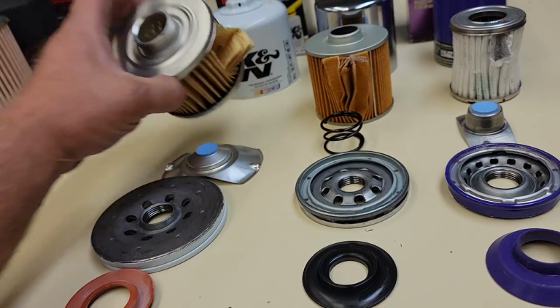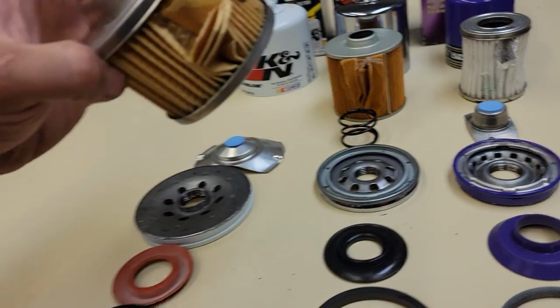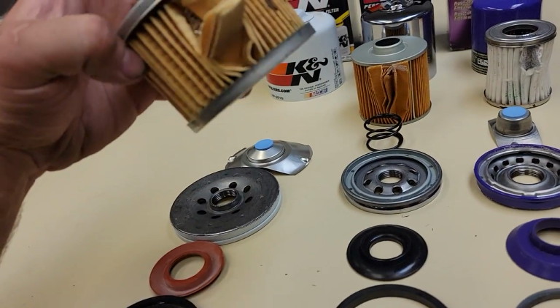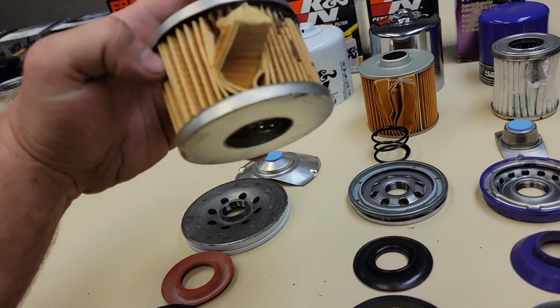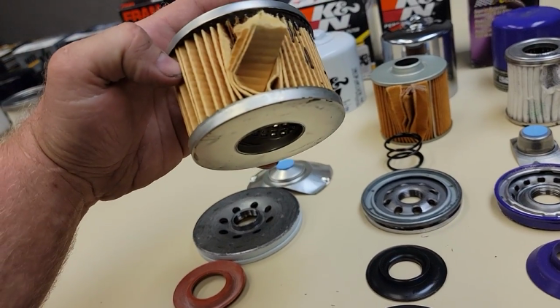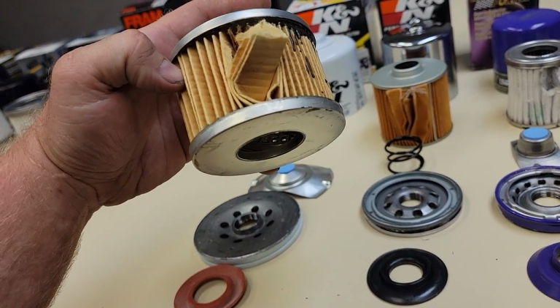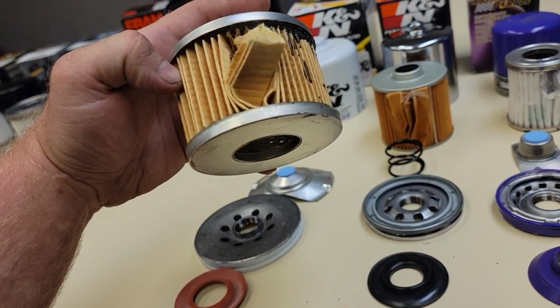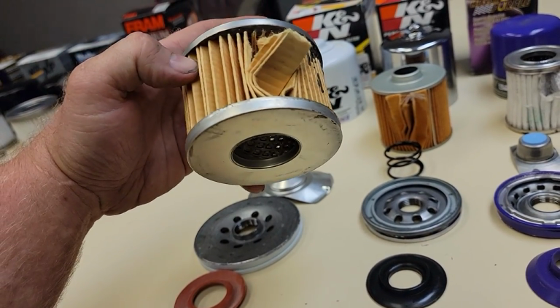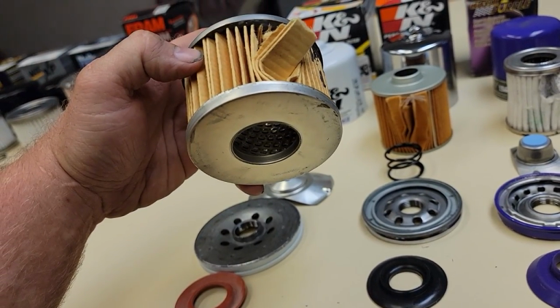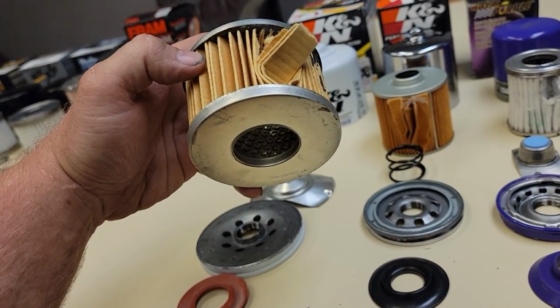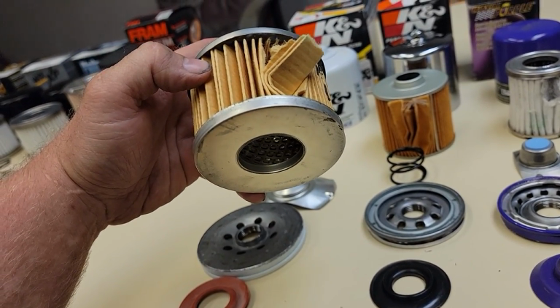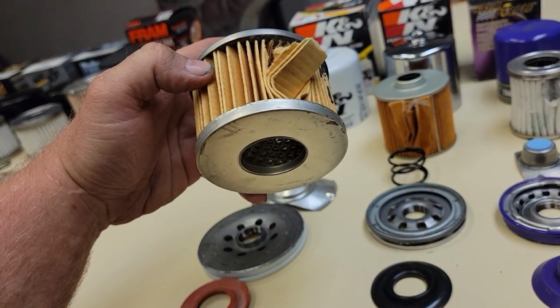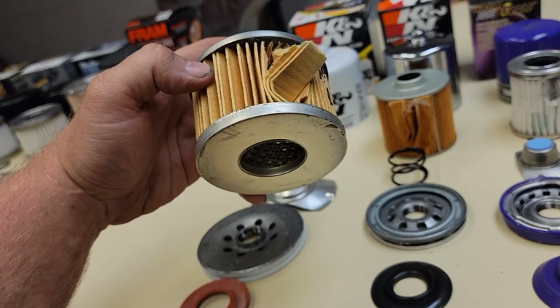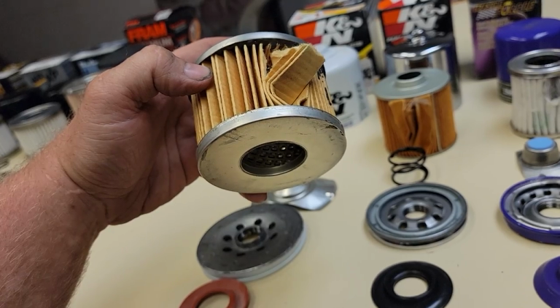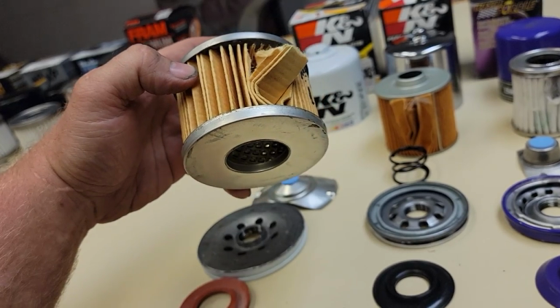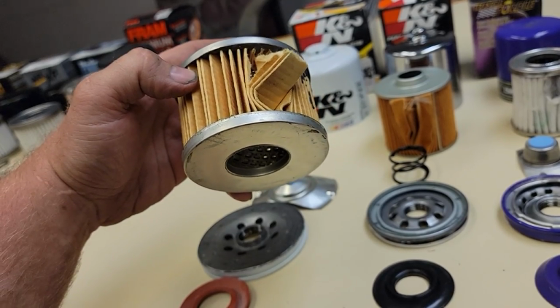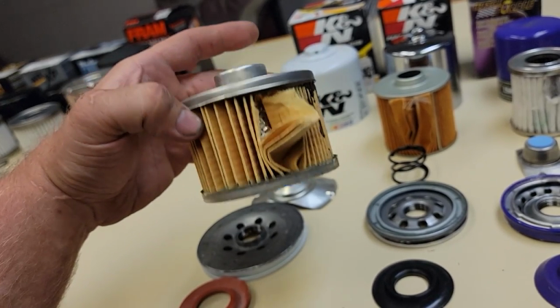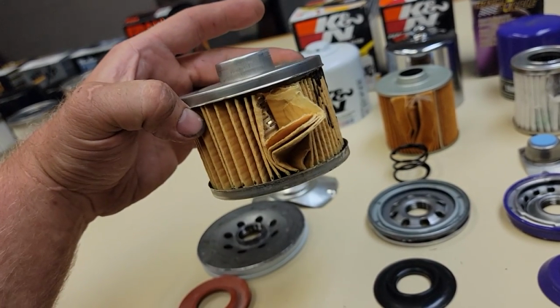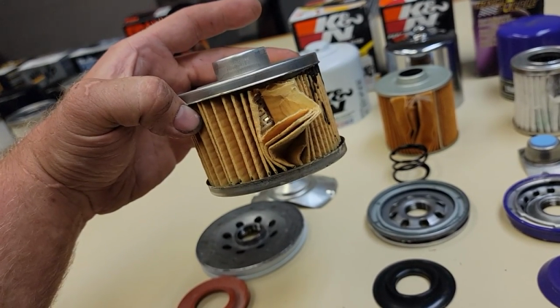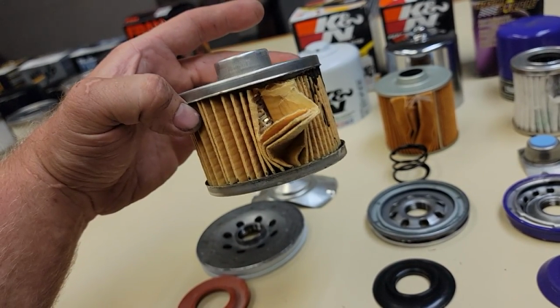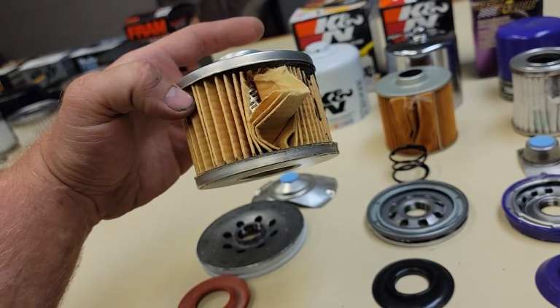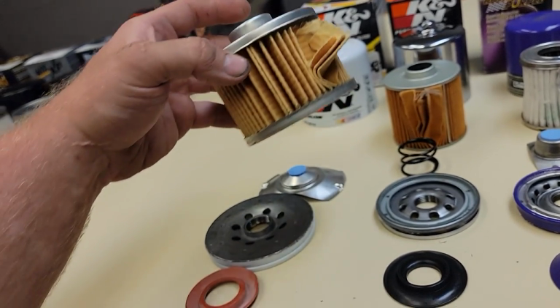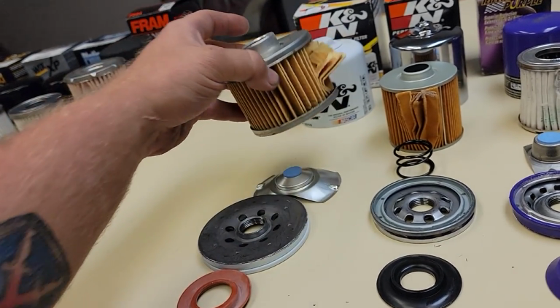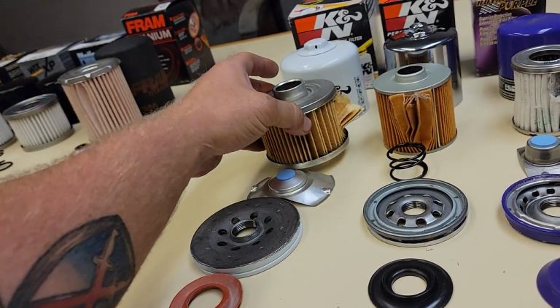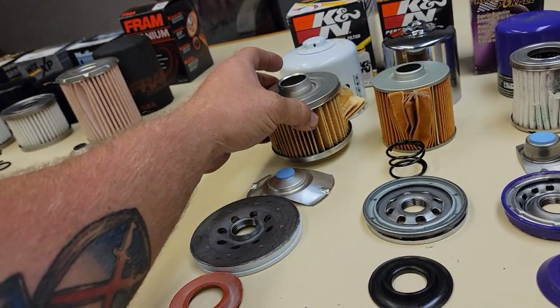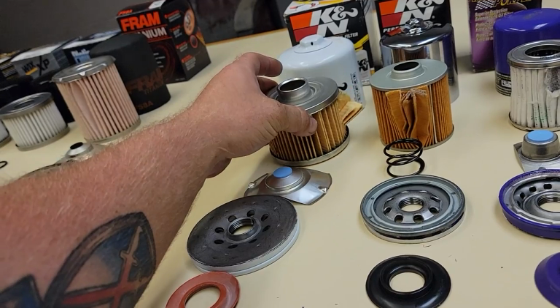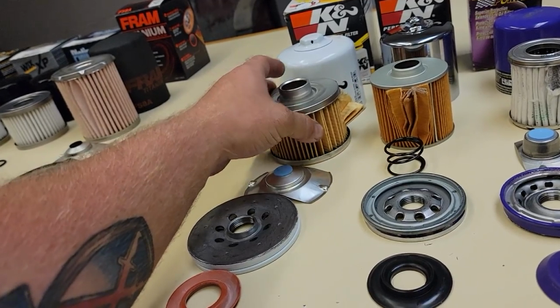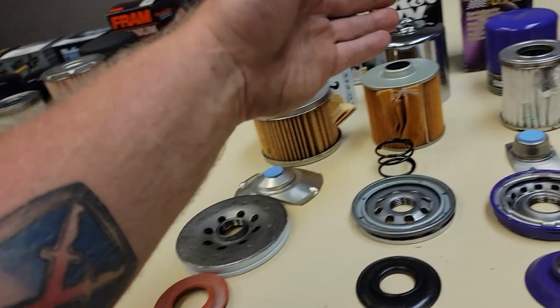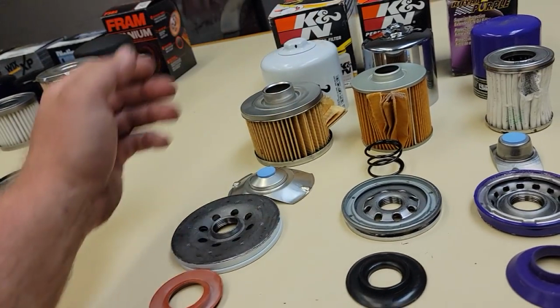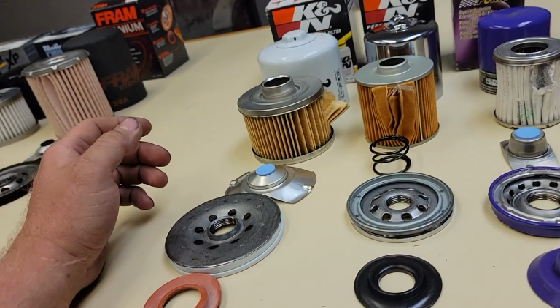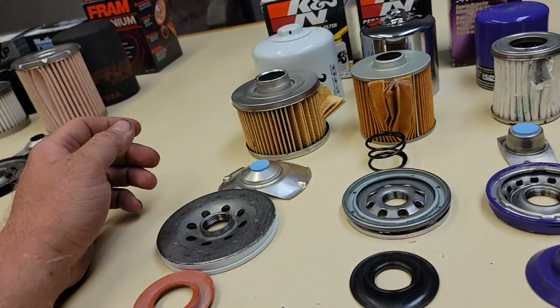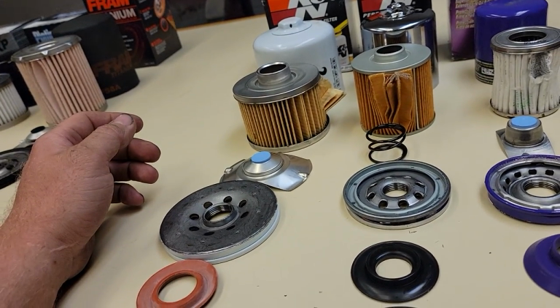And a lot of the resin and glue actually came with it, which I'm not used to seeing. Same thing here — they use more of a typical type resin that most manufacturers would use on their gold series, and none of the resin came with it. So I'm actually more impressed with the gold series than I am with the Platinum performance side.